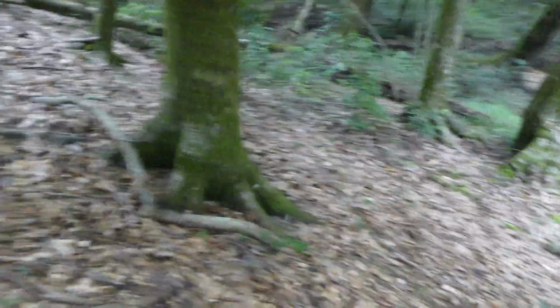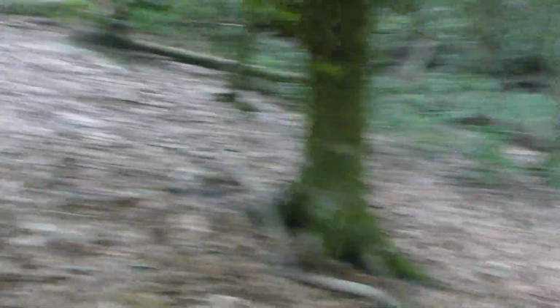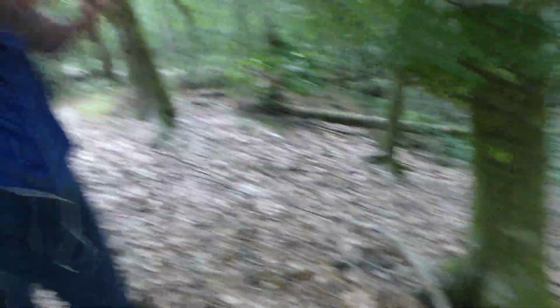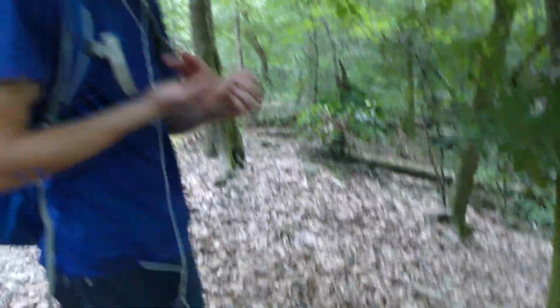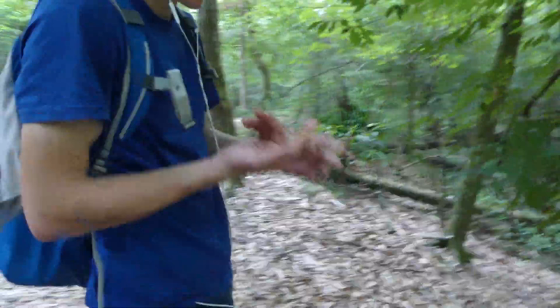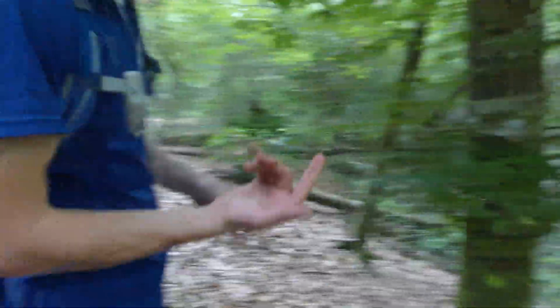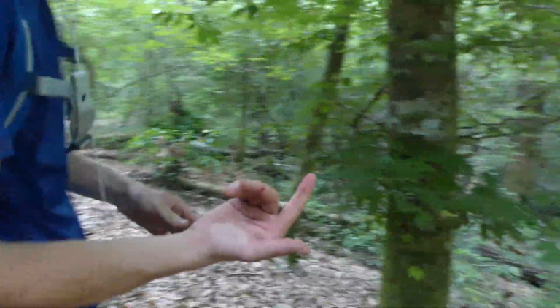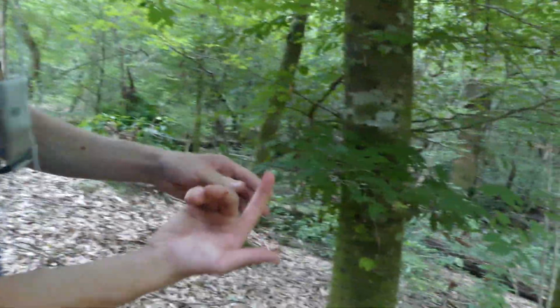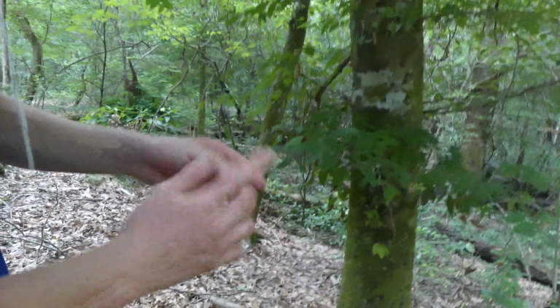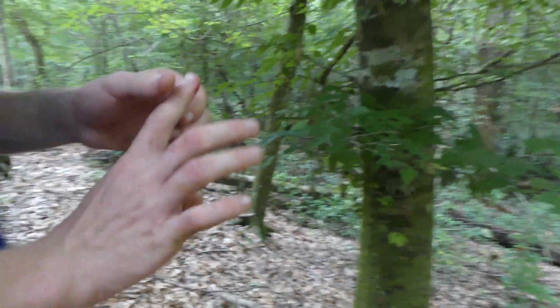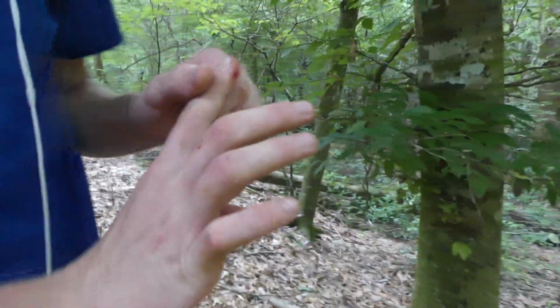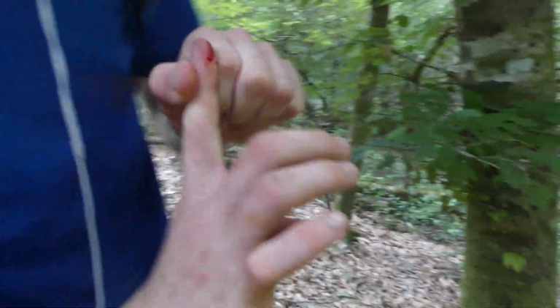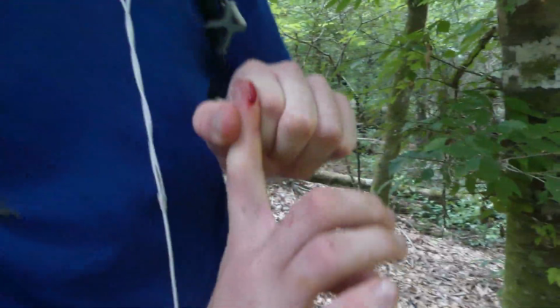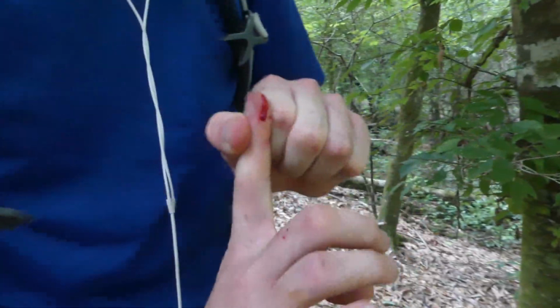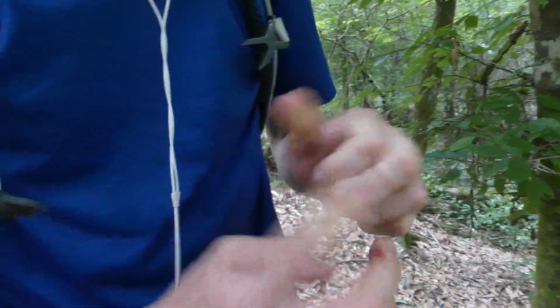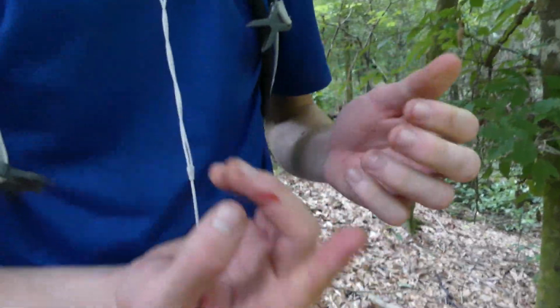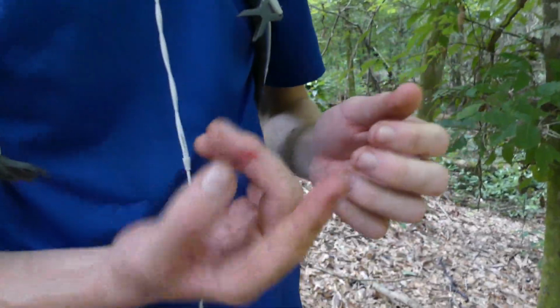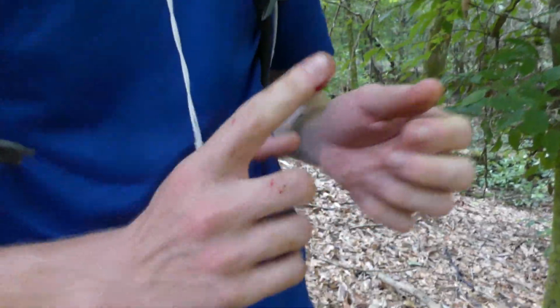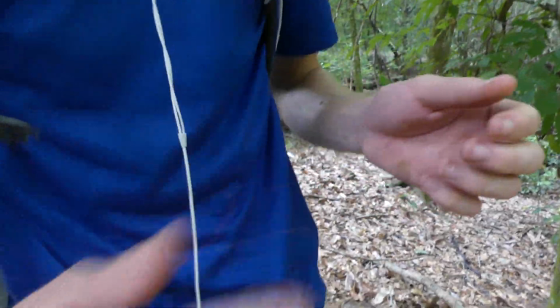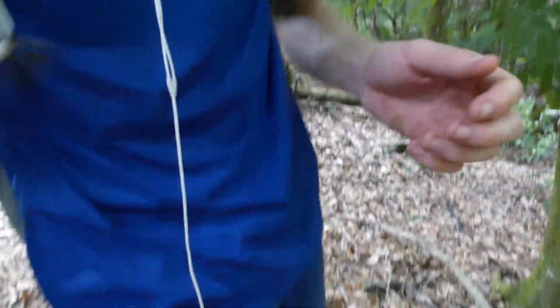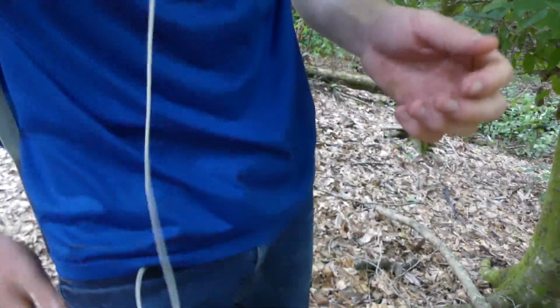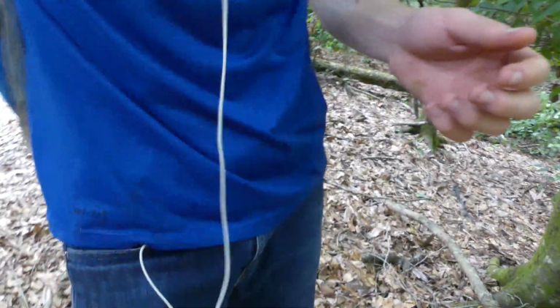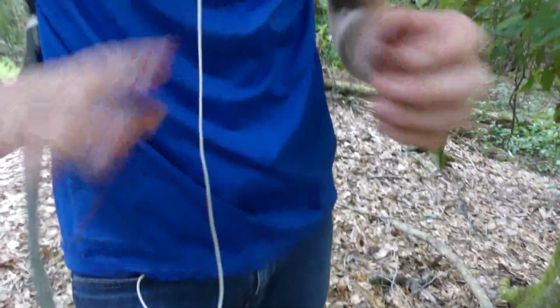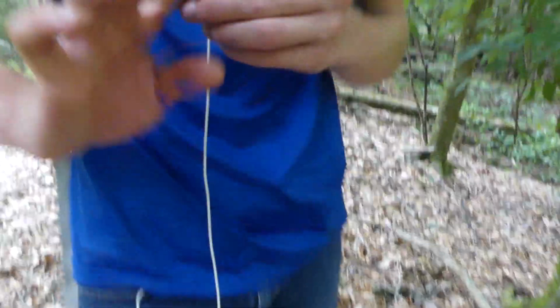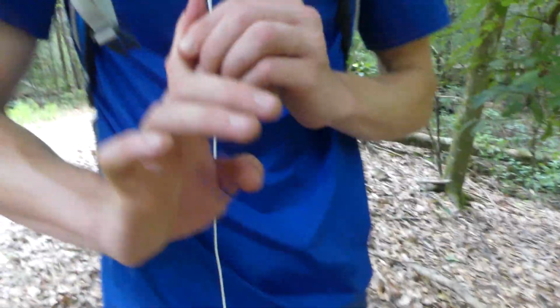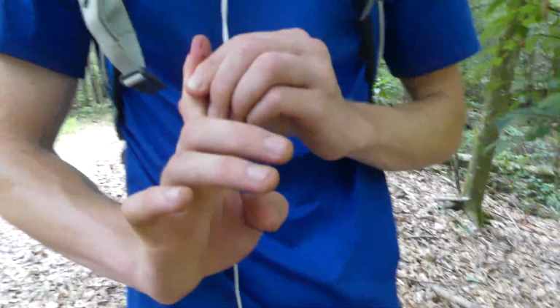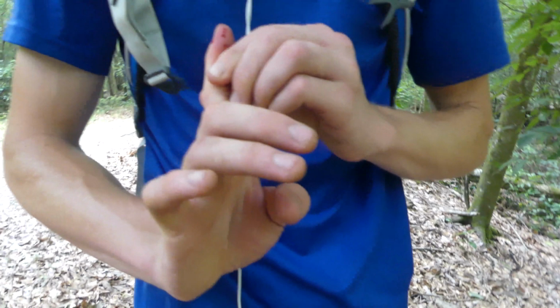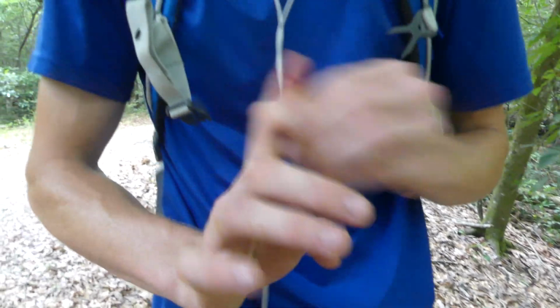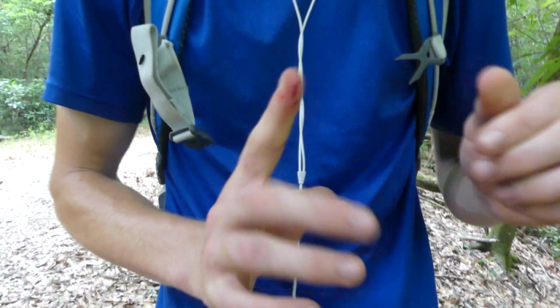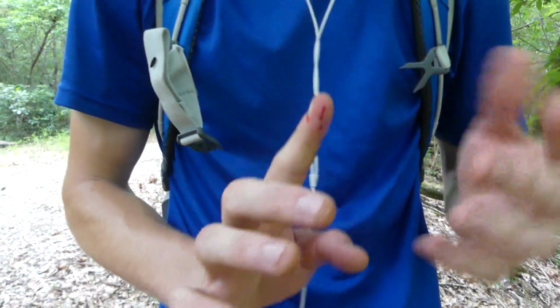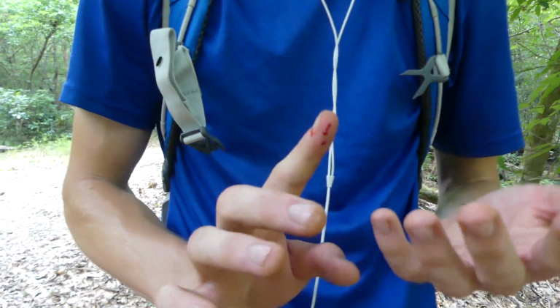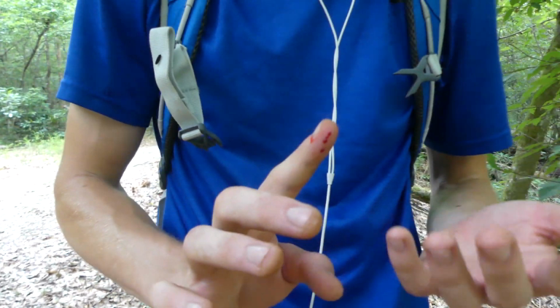Check this out — this is the blood. I get bit by these guys all the time, but you can't see it once you wipe the blood off. There's not really much of a mark that it leaves.